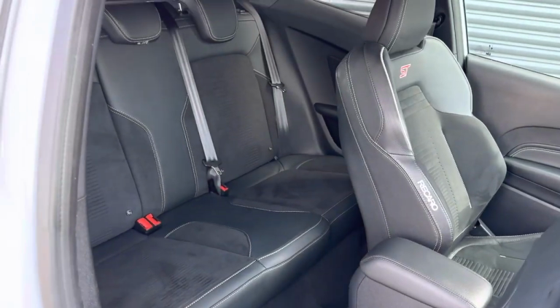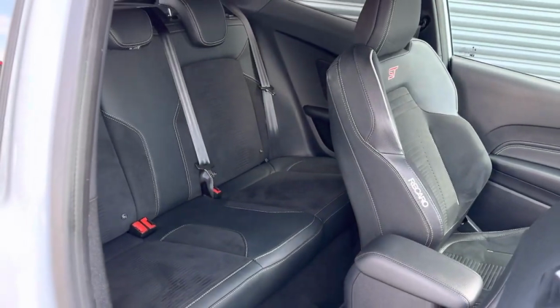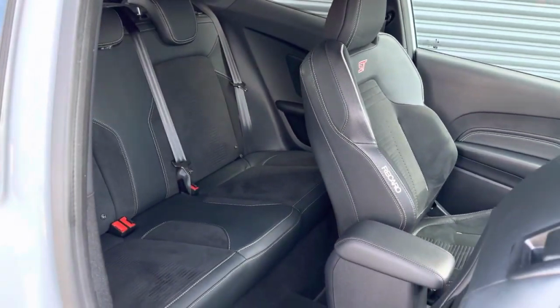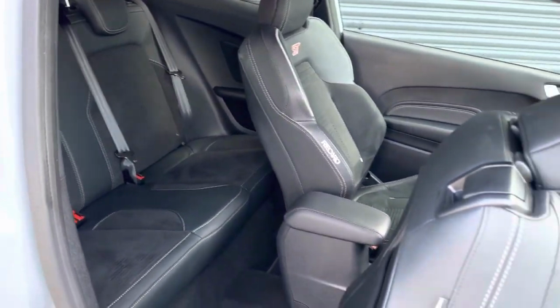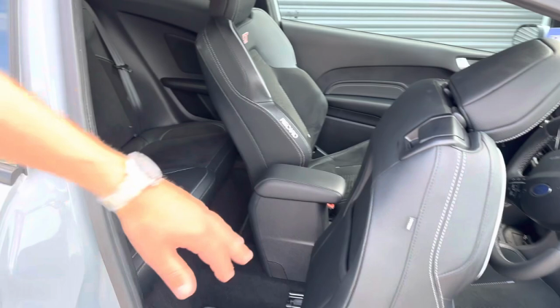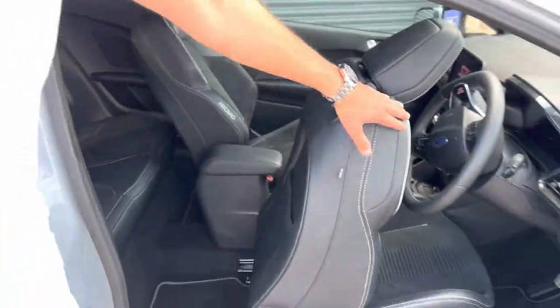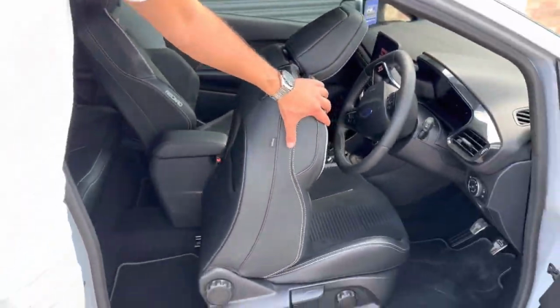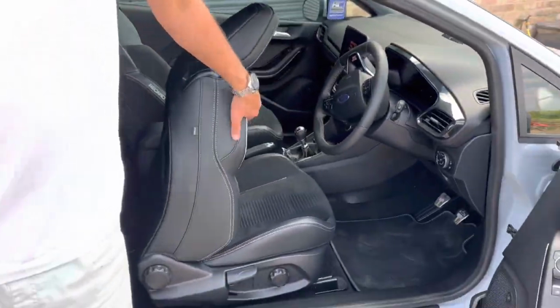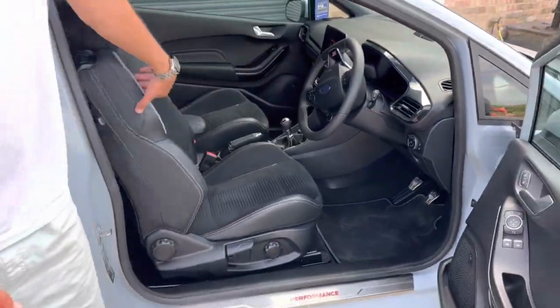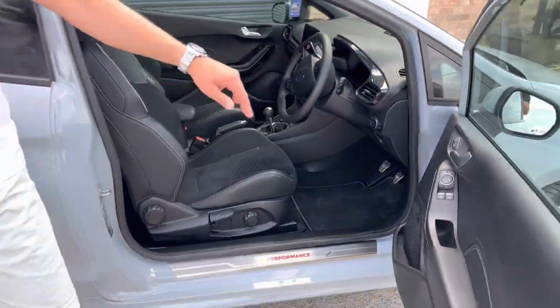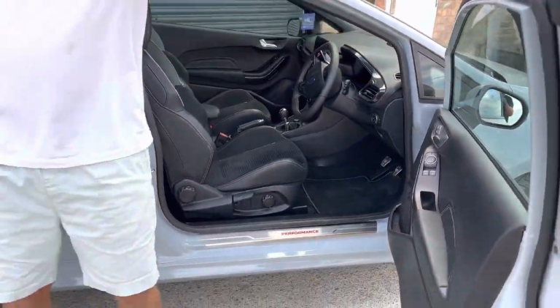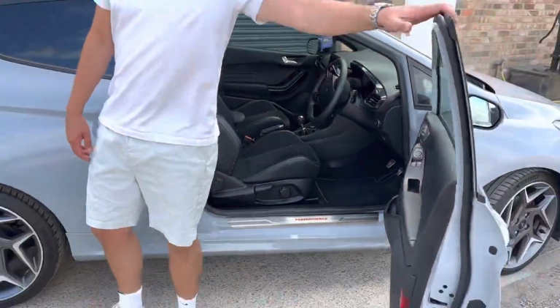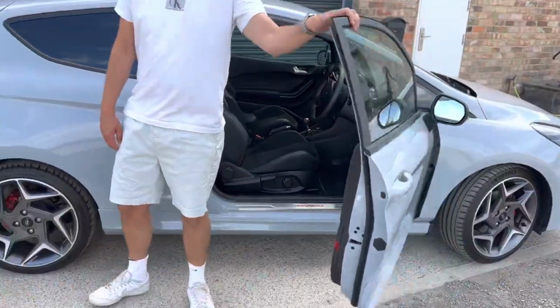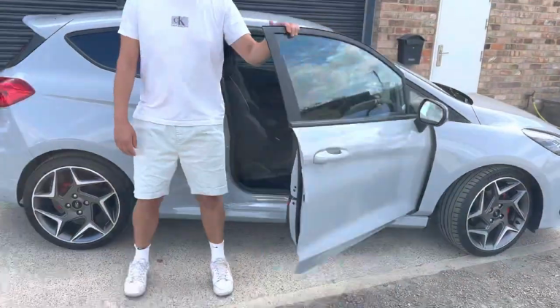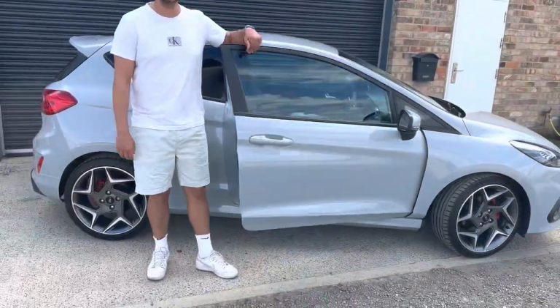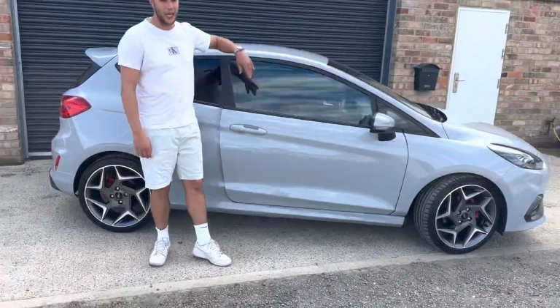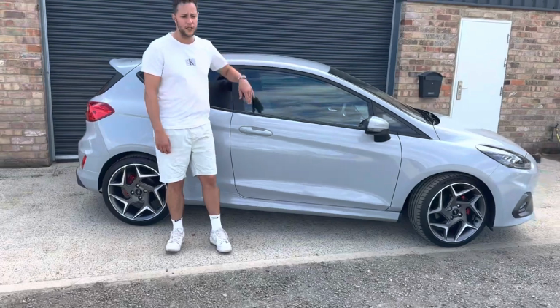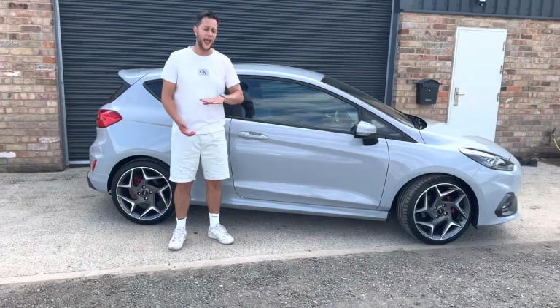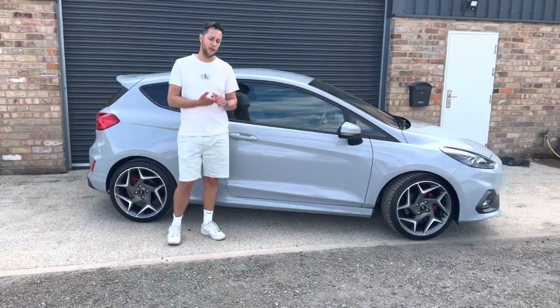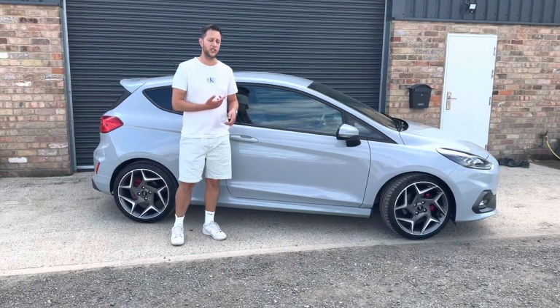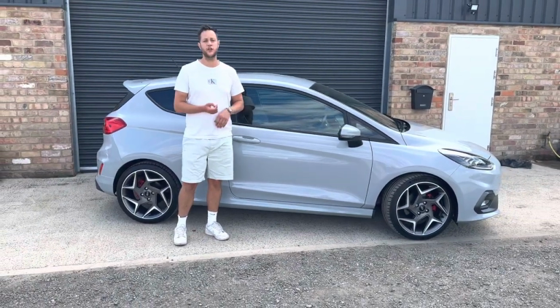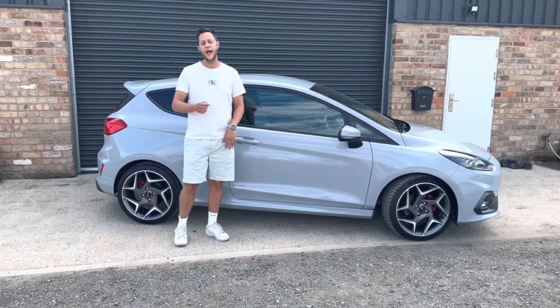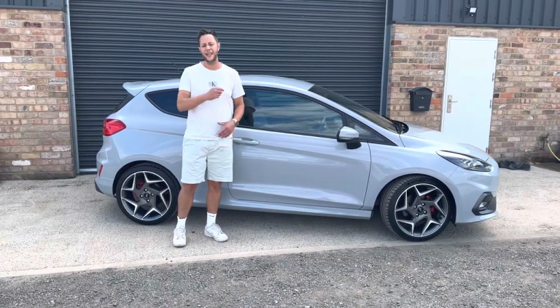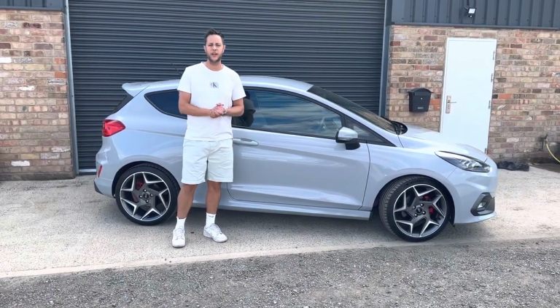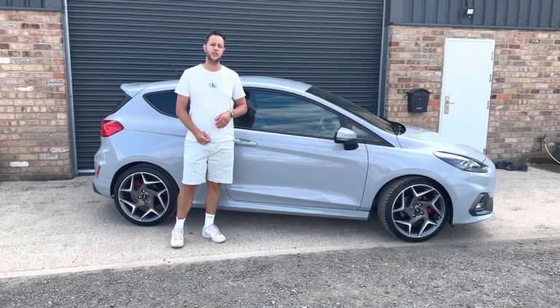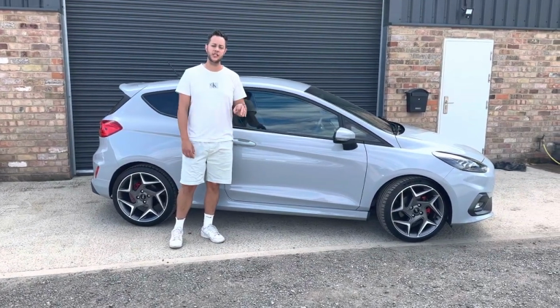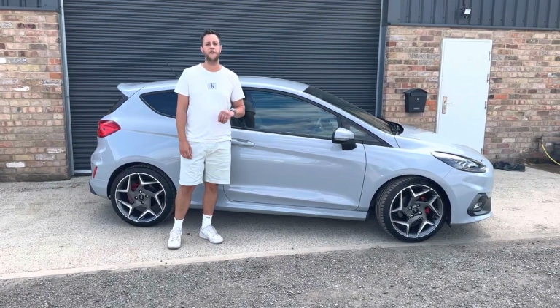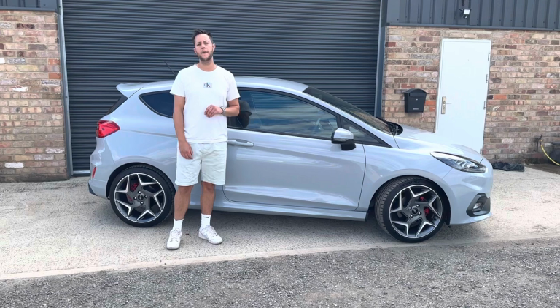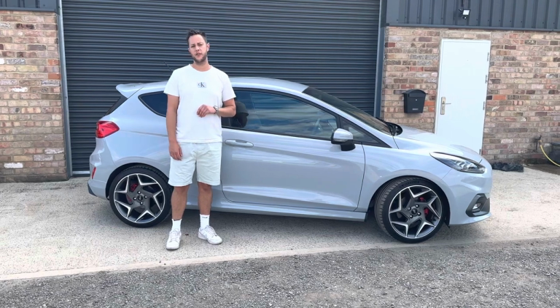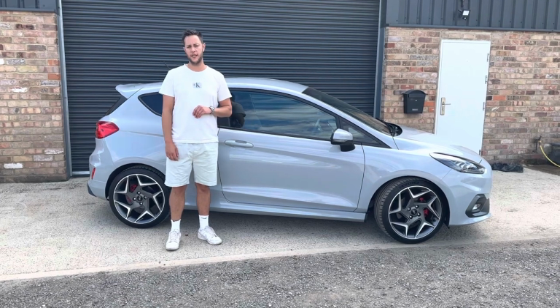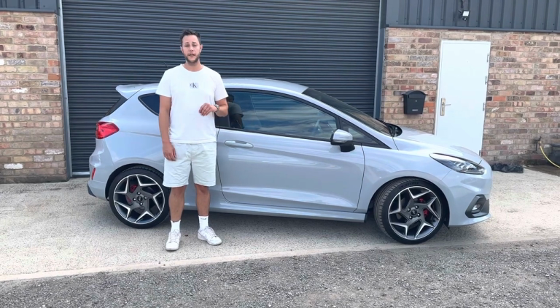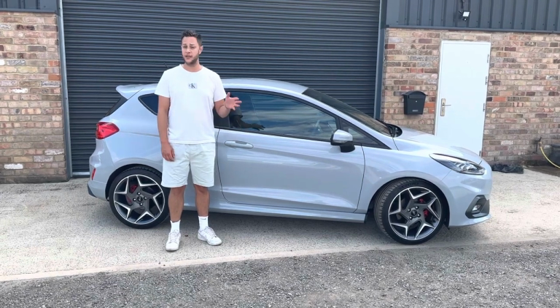Of course, Recaro seats — a fantastic car. This example has only covered 8,500 miles with two keepers. It has a full Ford service history and has the added reassurance of an extended Ford manufacturer's warranty until December.